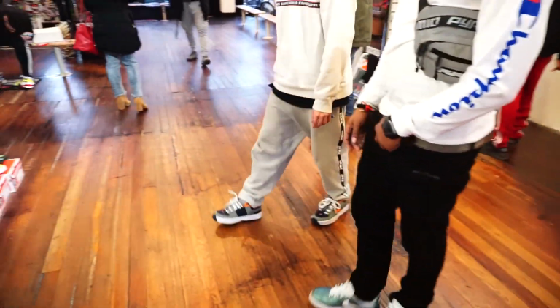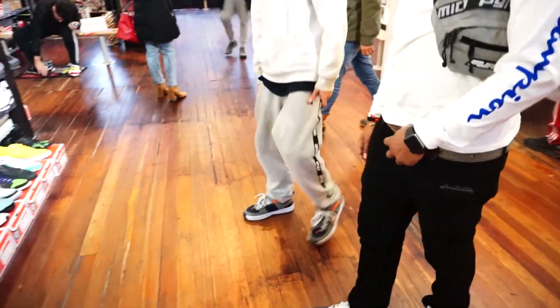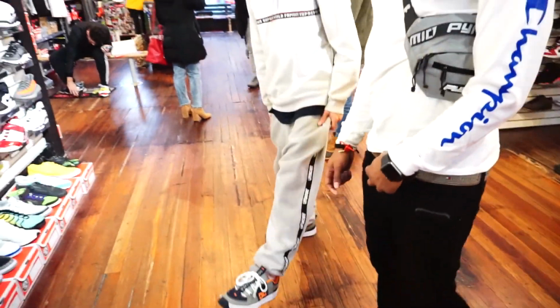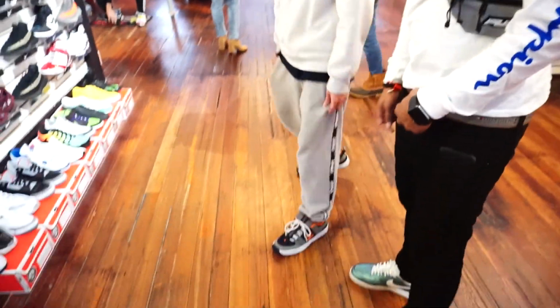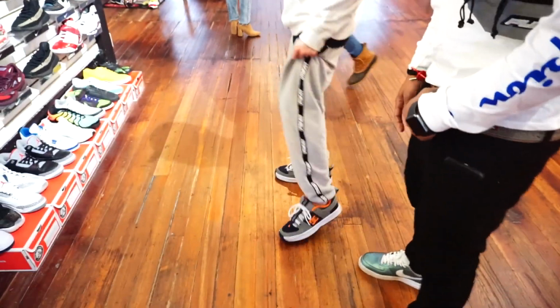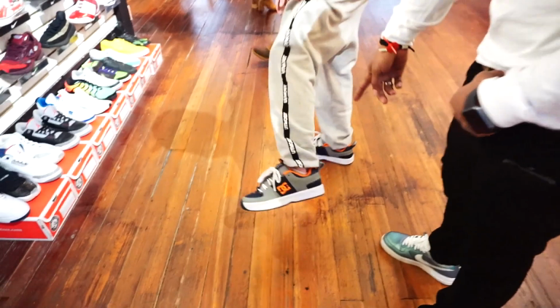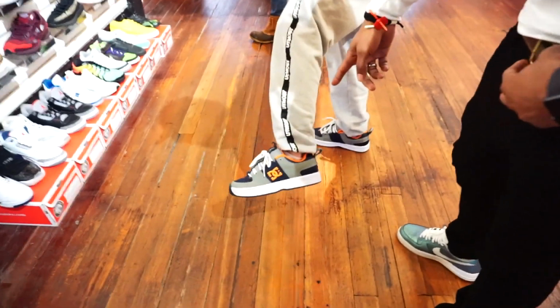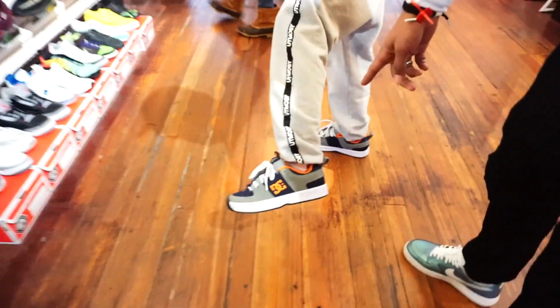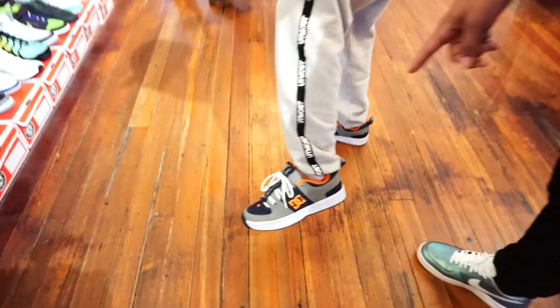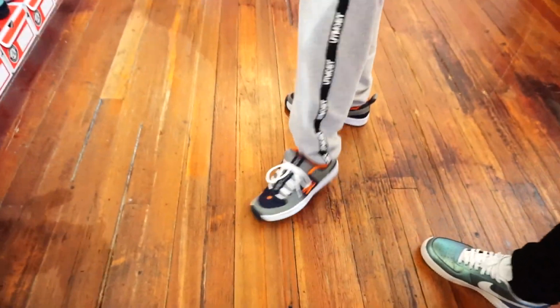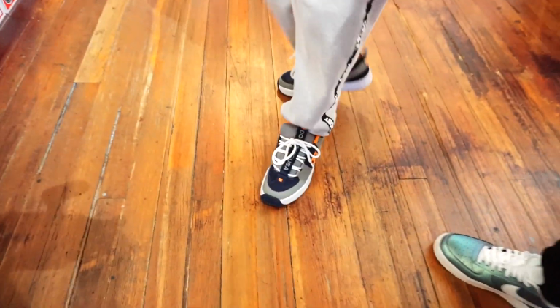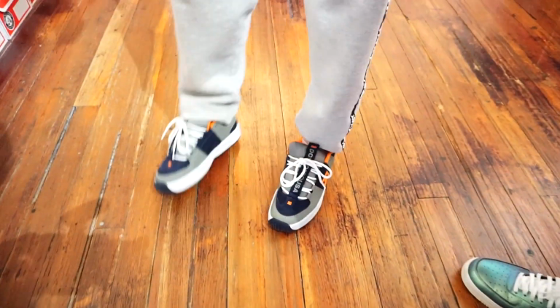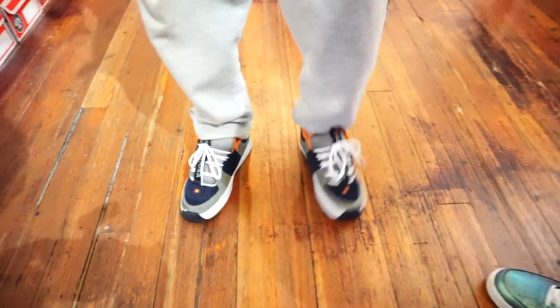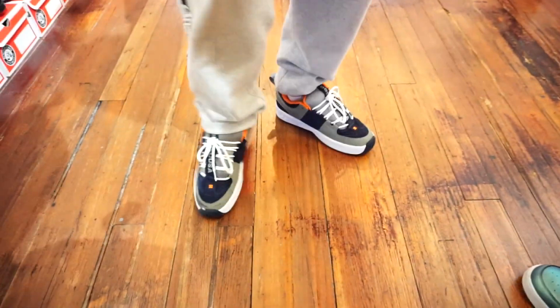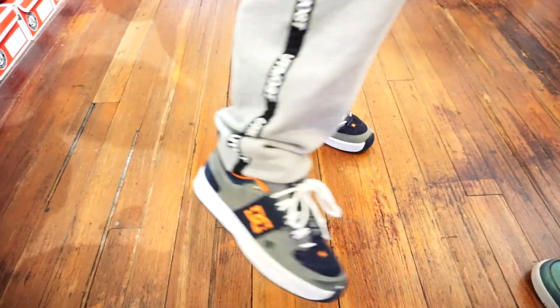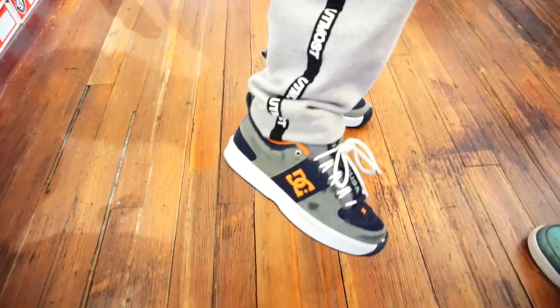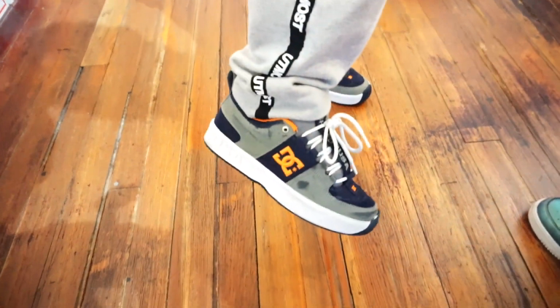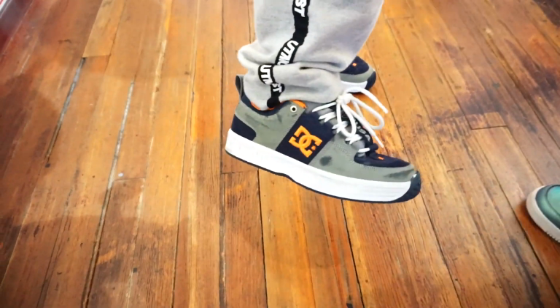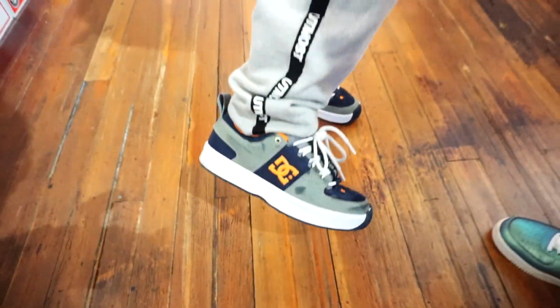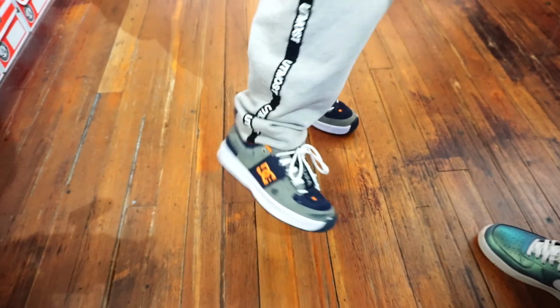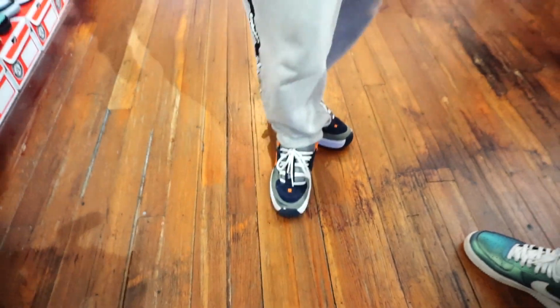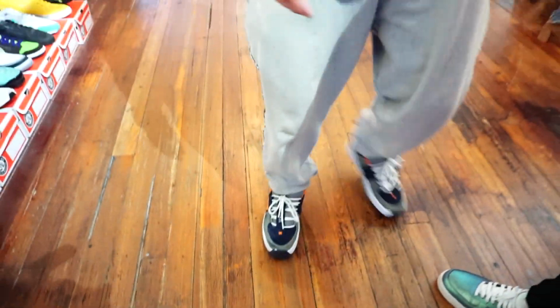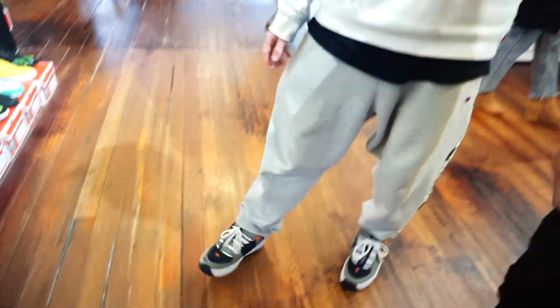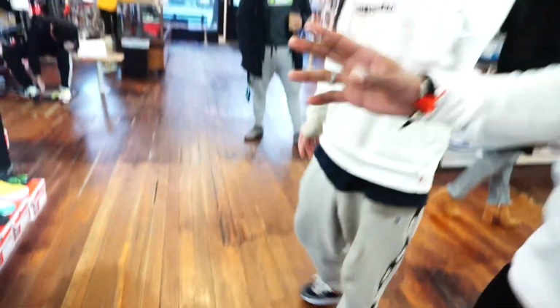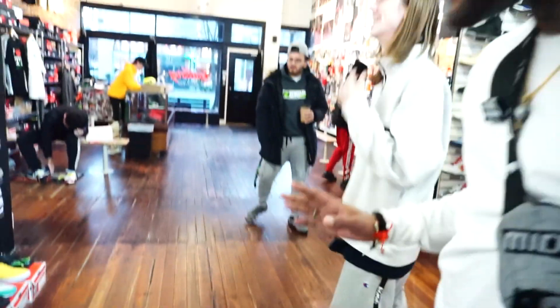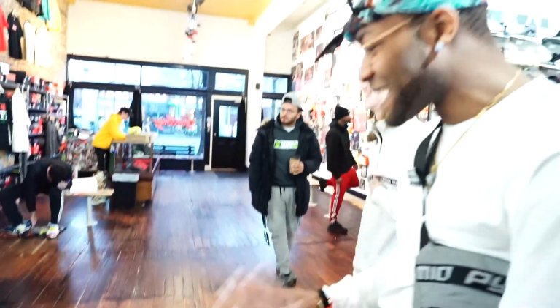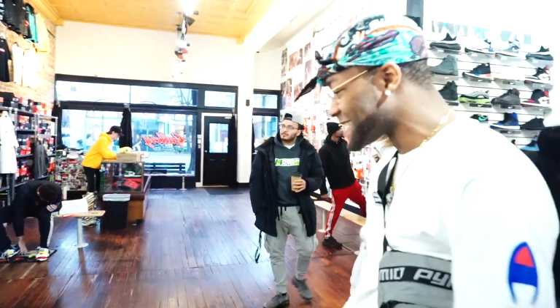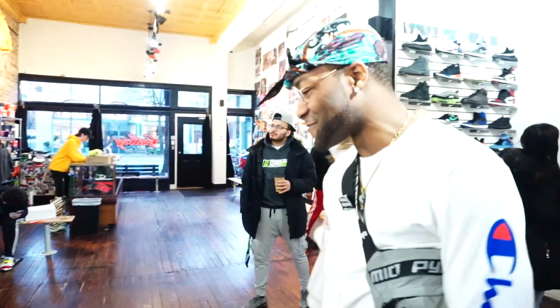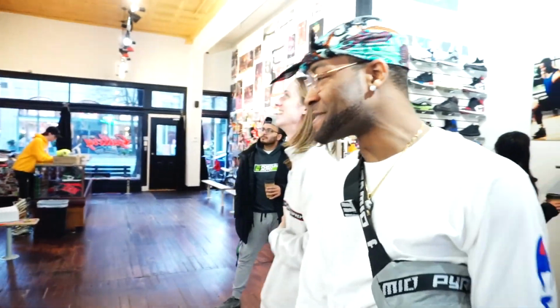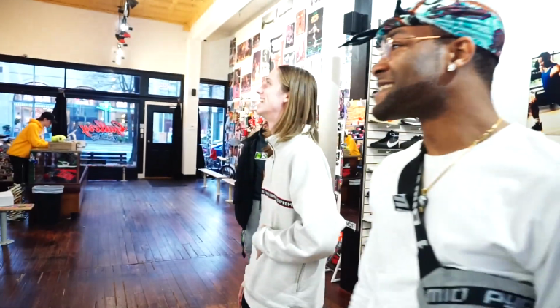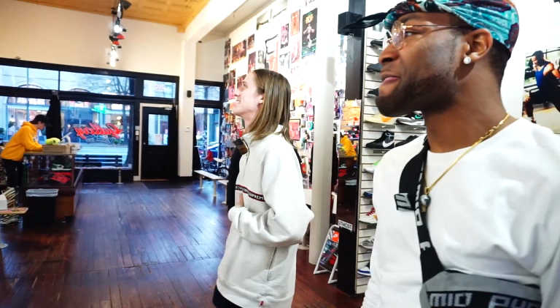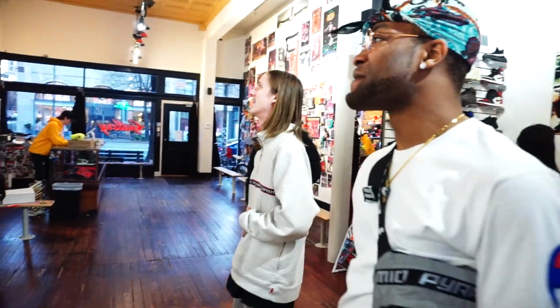Let's go ahead and give these guys some ups too. DC shout out — bringing back all the retro stuff. These are the Lynx, one of my favorite skate shoes. You got a sneakerhead — just not one sneaker, you got everything. You feel me? That's a fact.